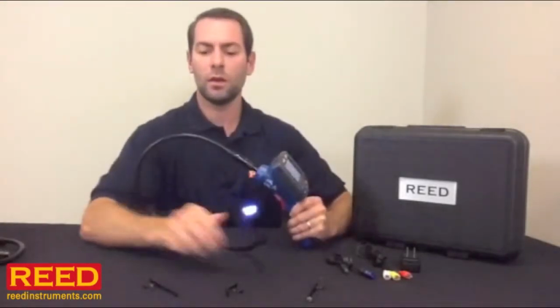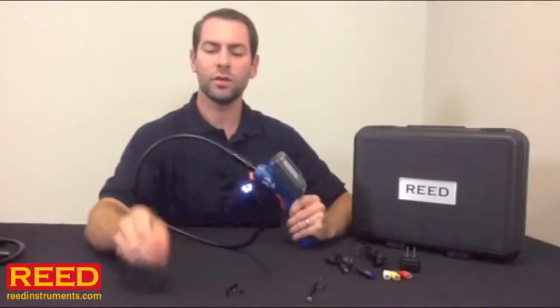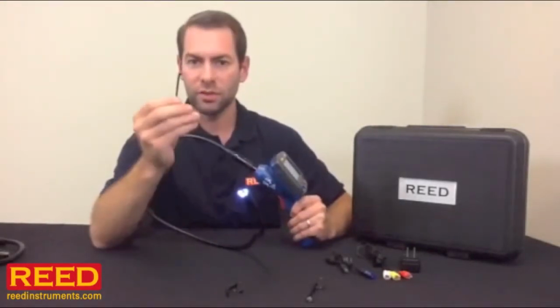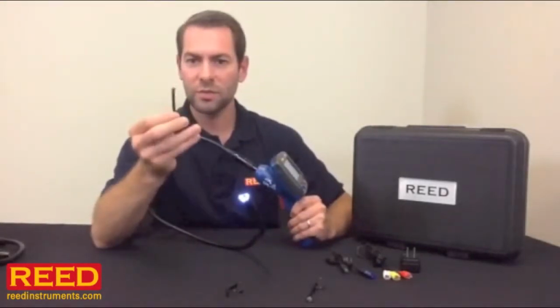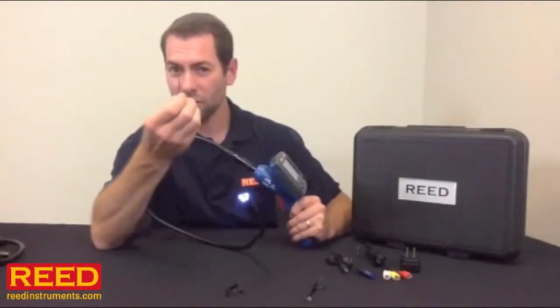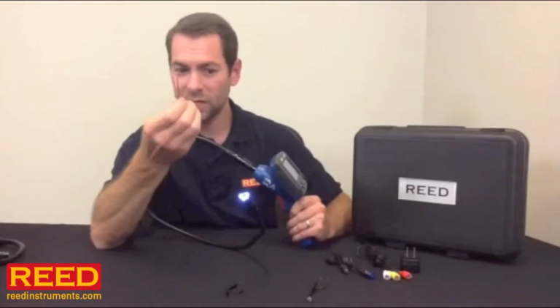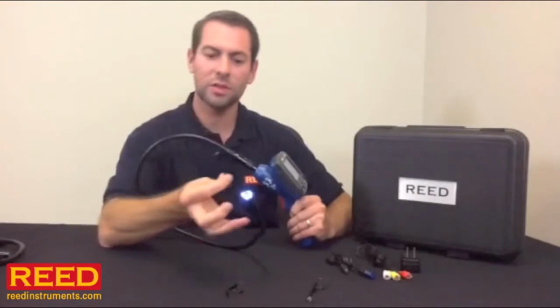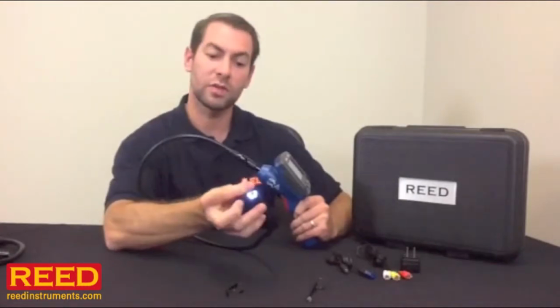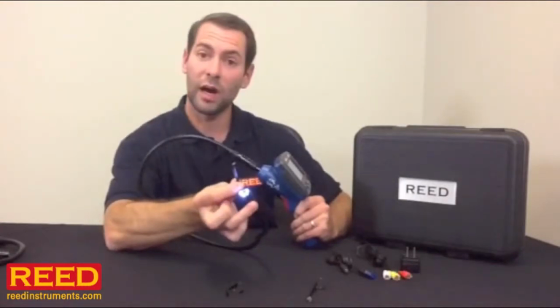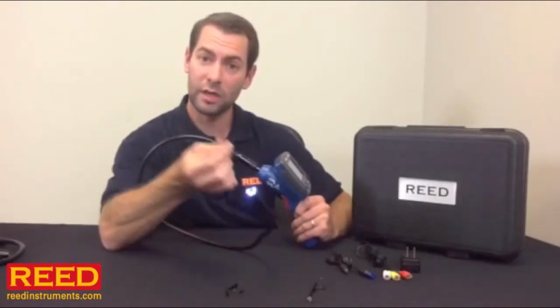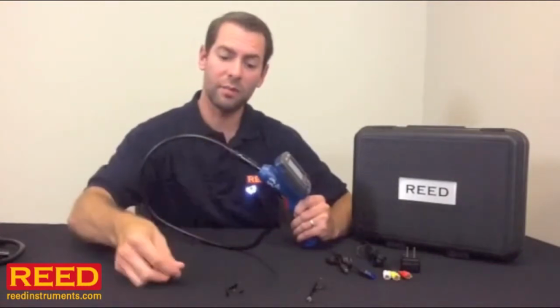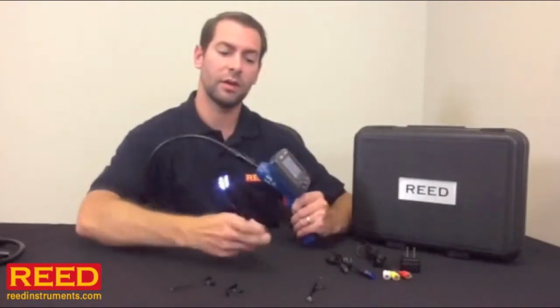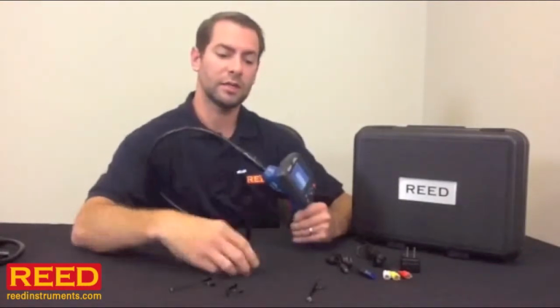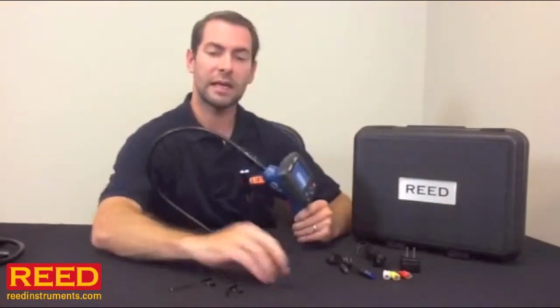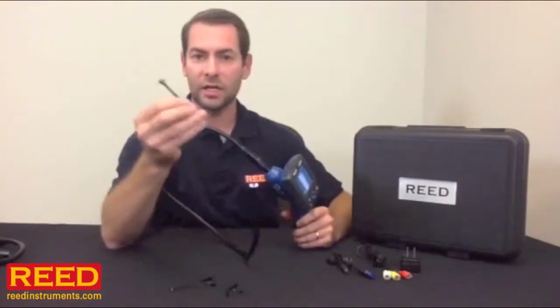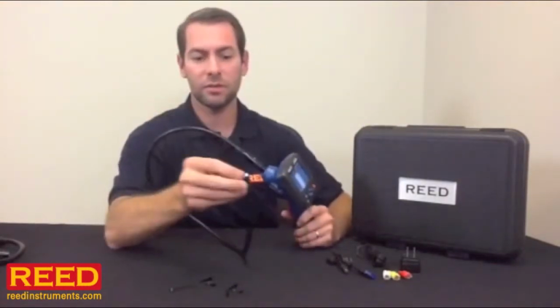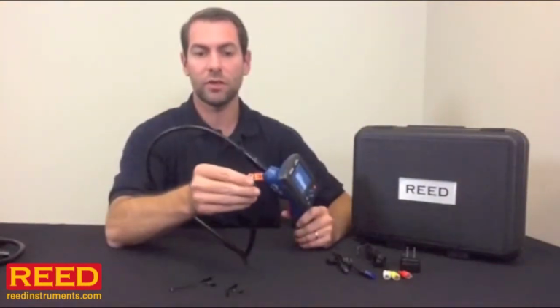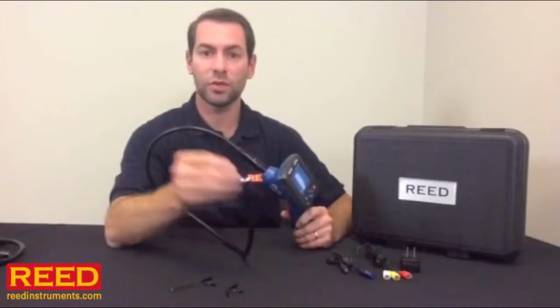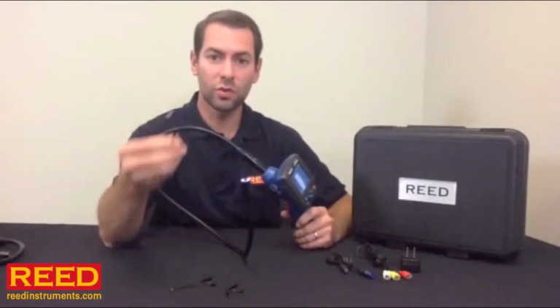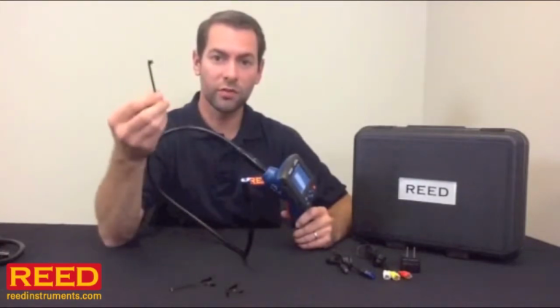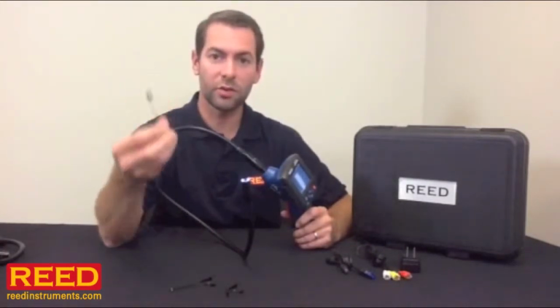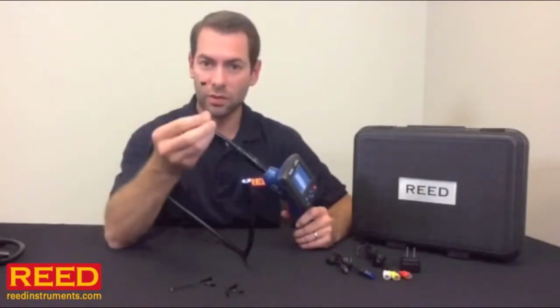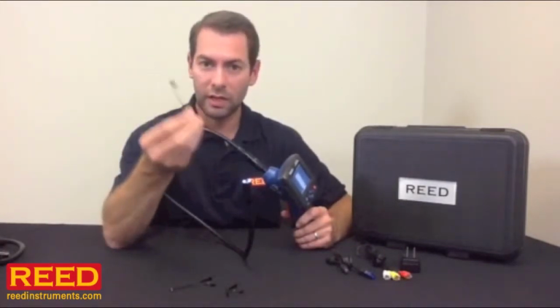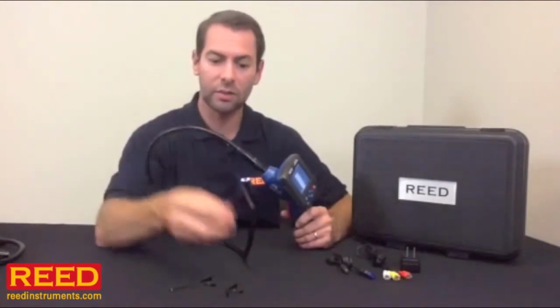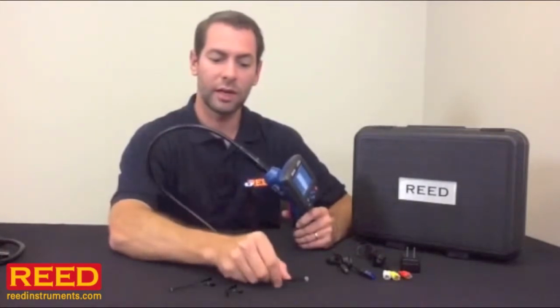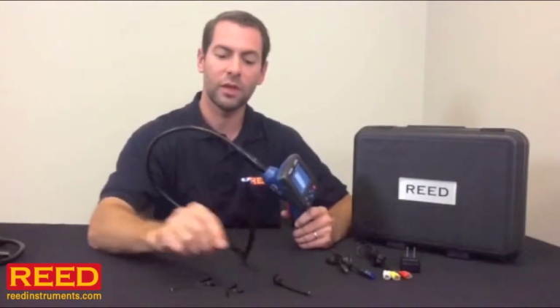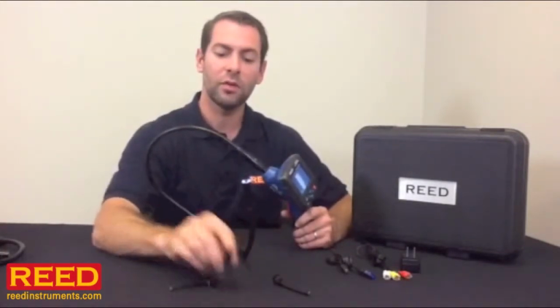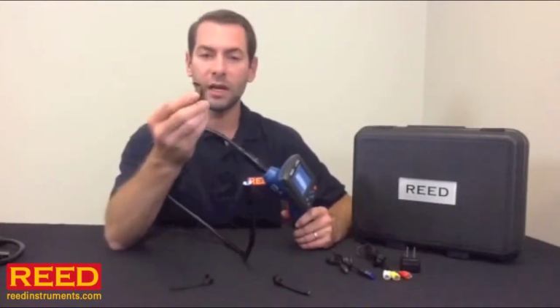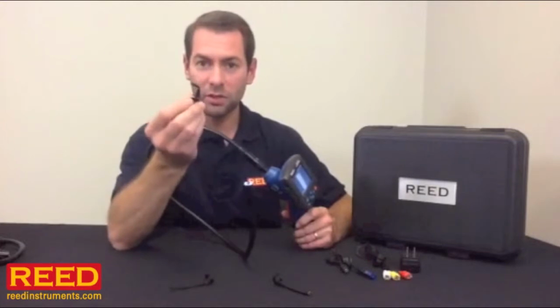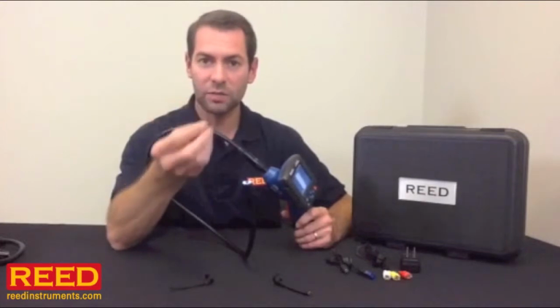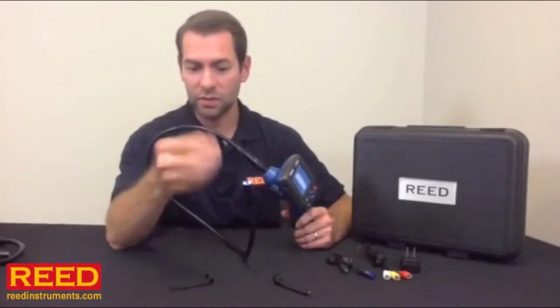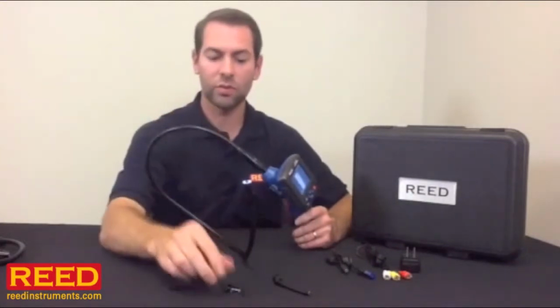We include several attachments including a hook attachment, so if you see a wire you can go ahead and grab it. It has a magnetic attachment — that way if you drop a screw or you're looking for metal debris, once you locate it you can go ahead and pull it out. We even have a mirror attachment for seeing around corners.